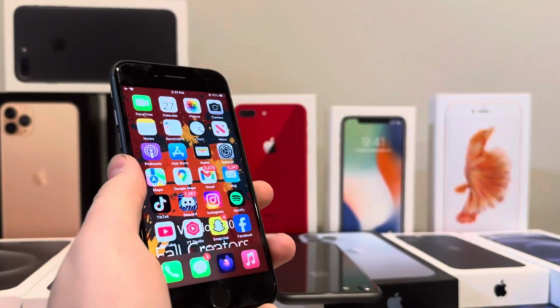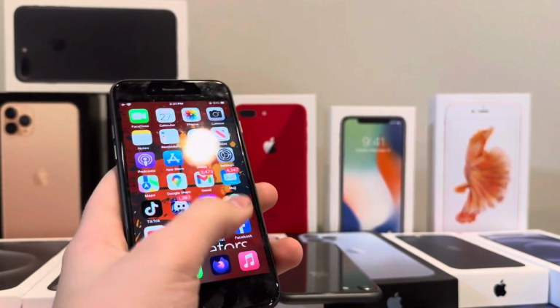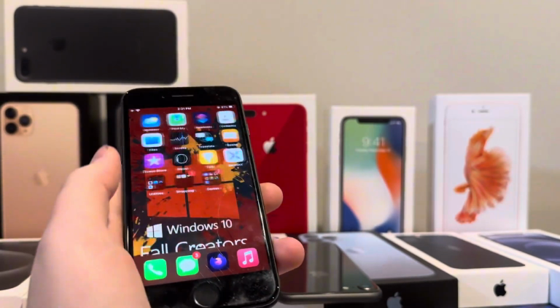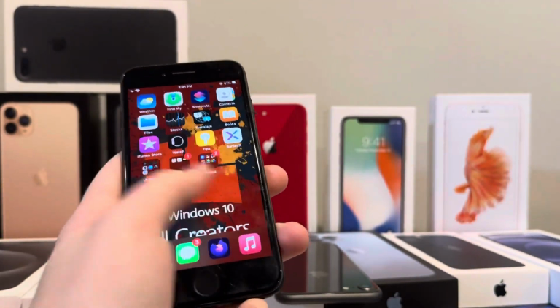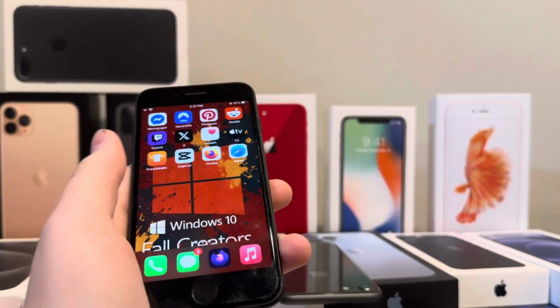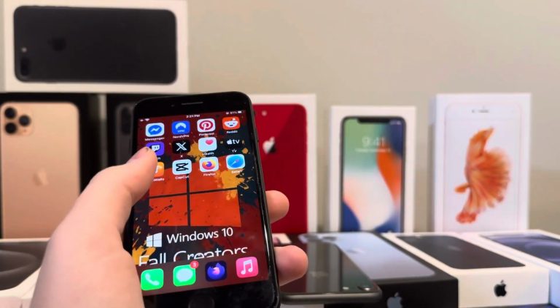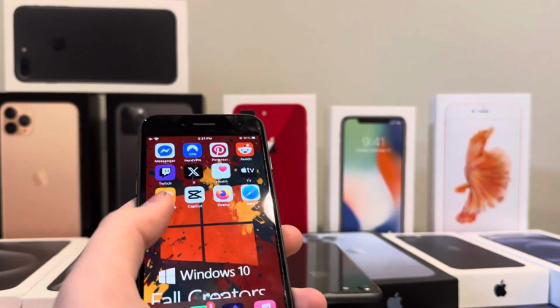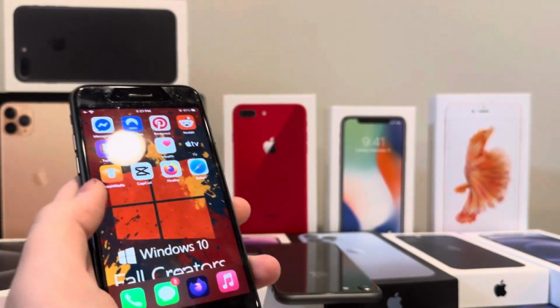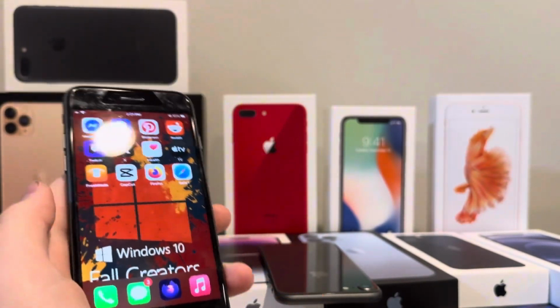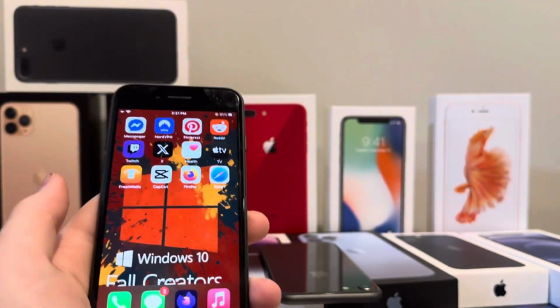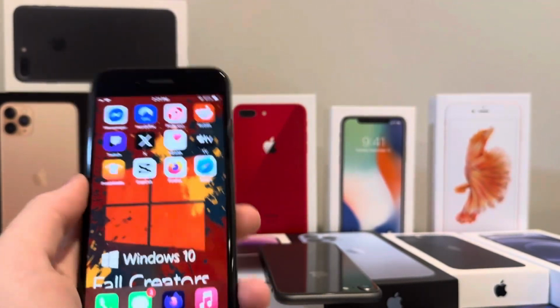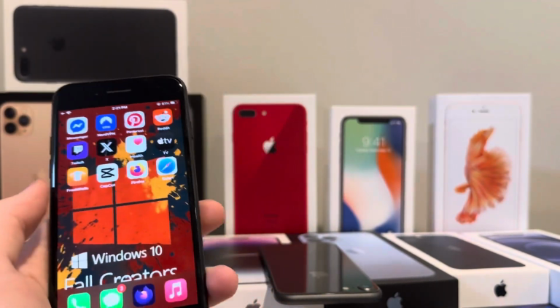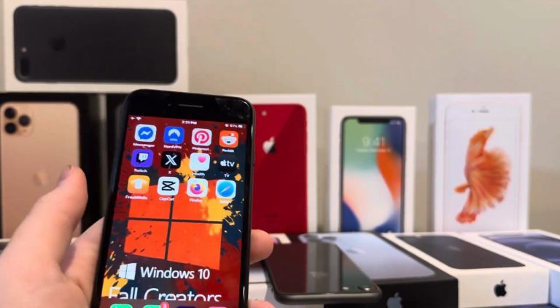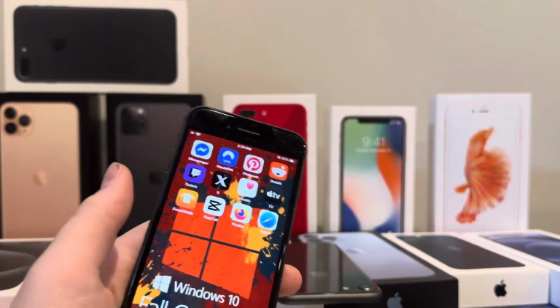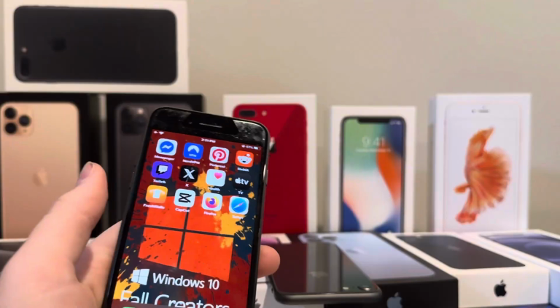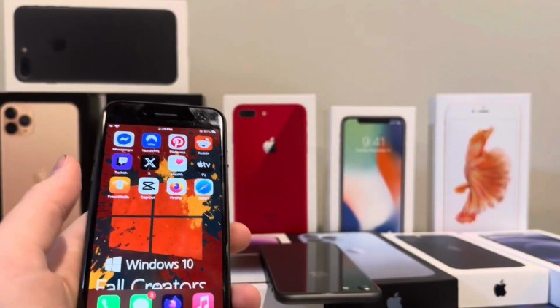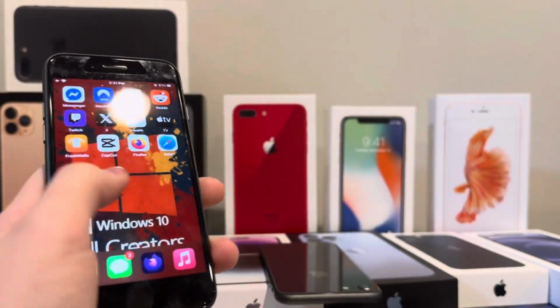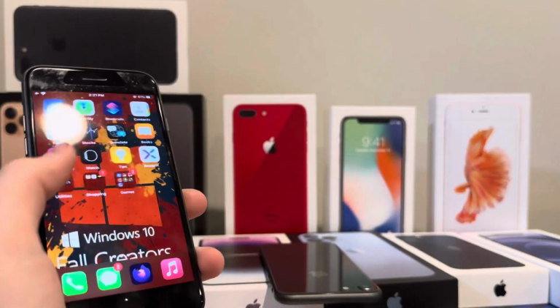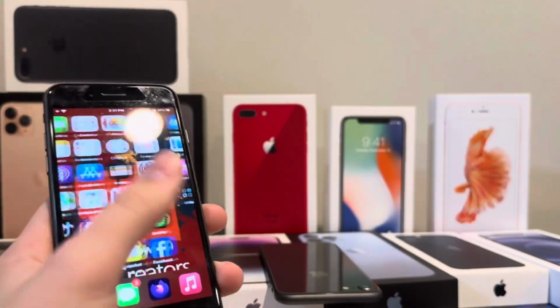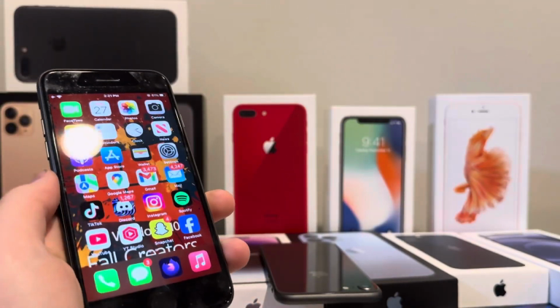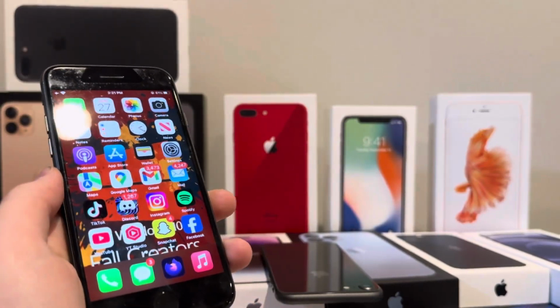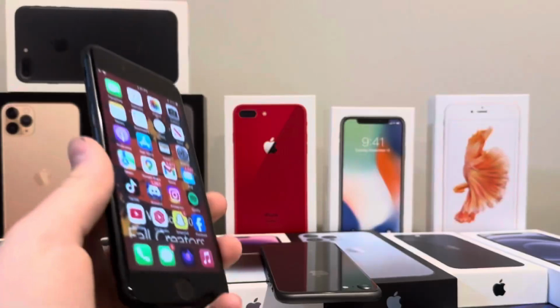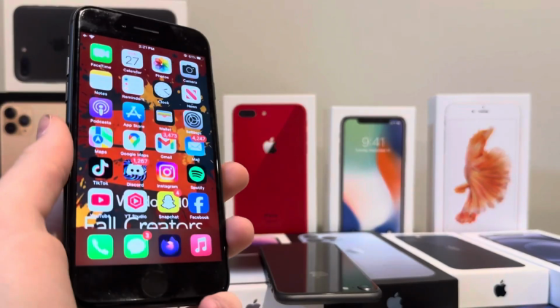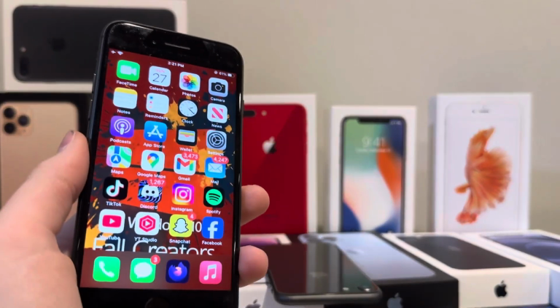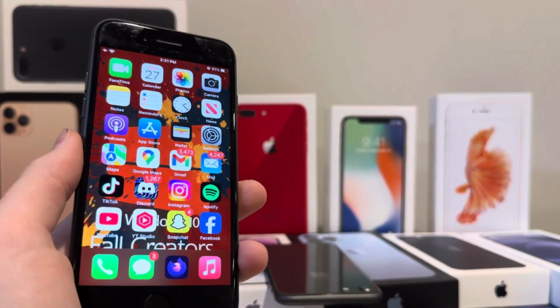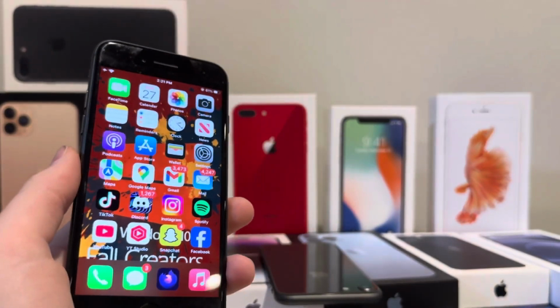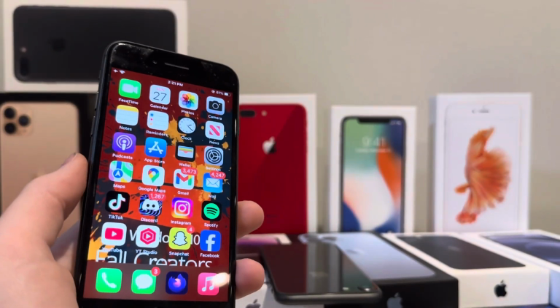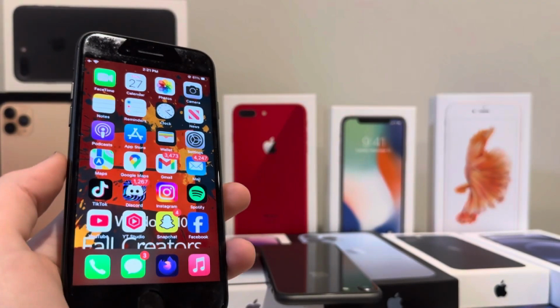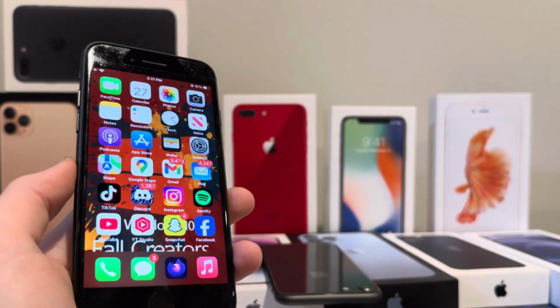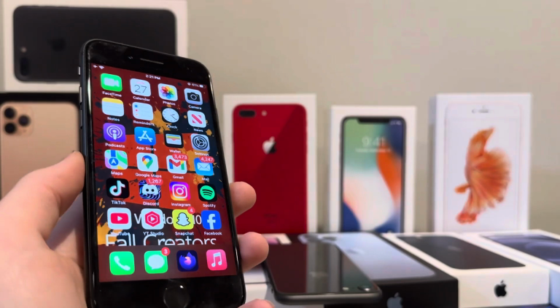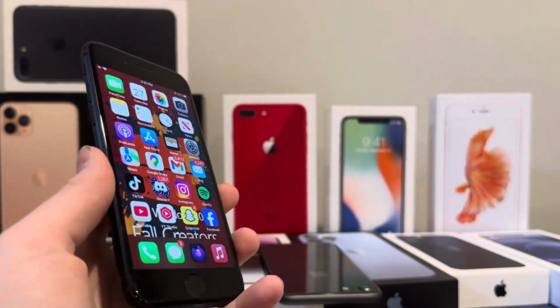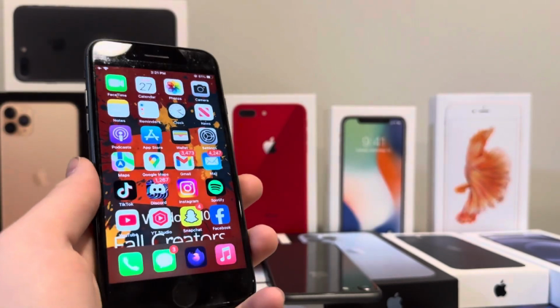They just want to preserve the phones a little bit more and let people use their phones a little bit longer before they have to upgrade. But if we're being real, it's just trying to make you buy a new phone.